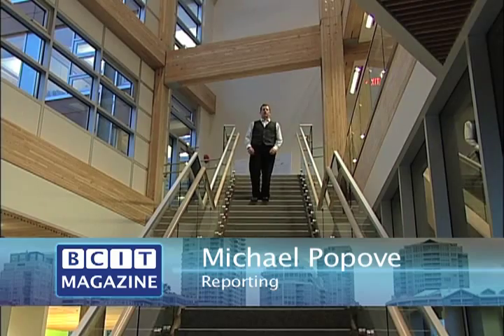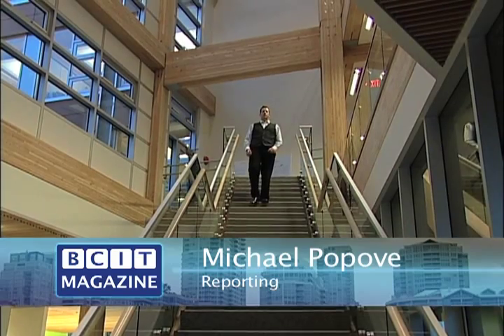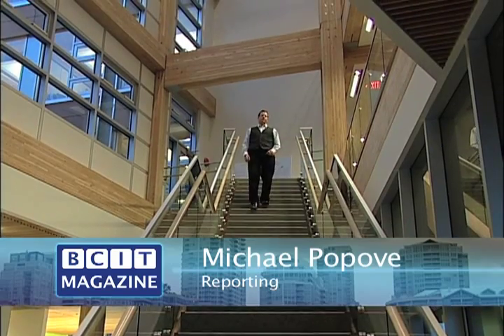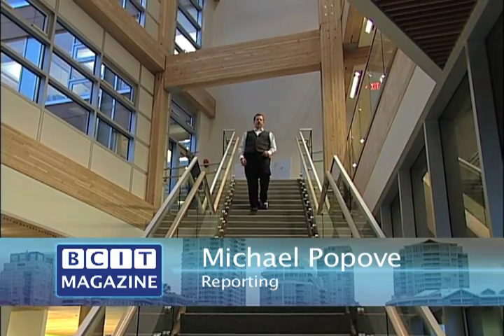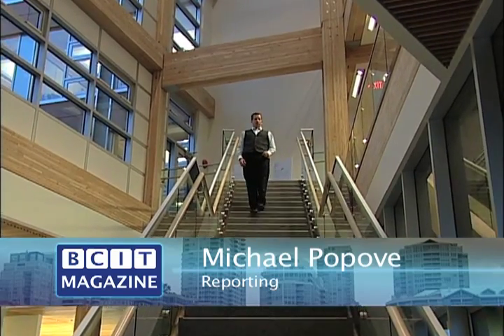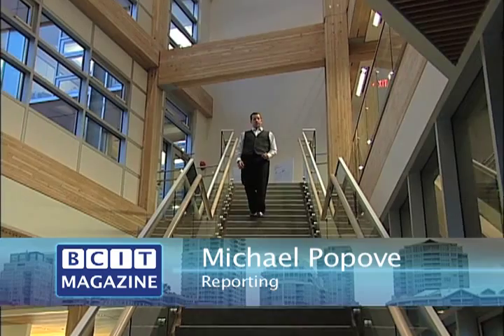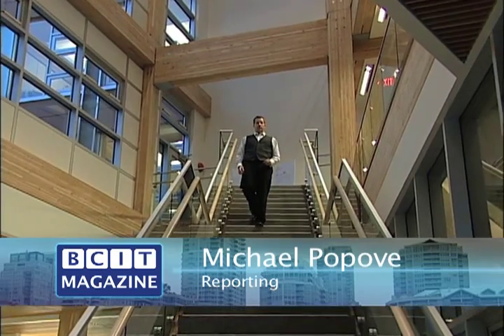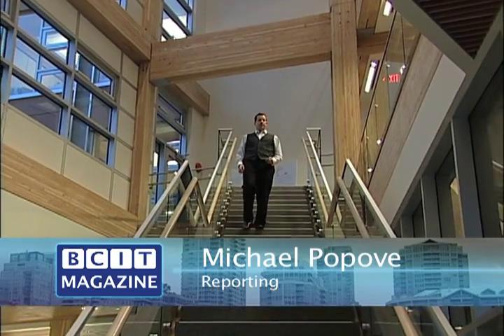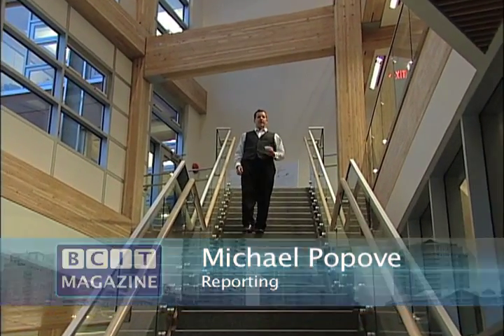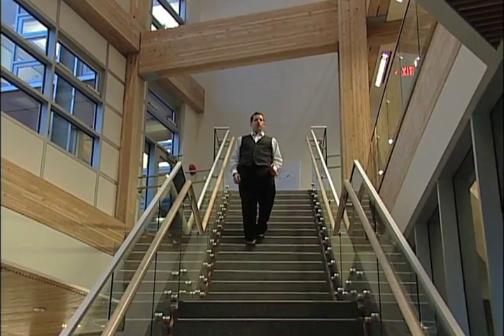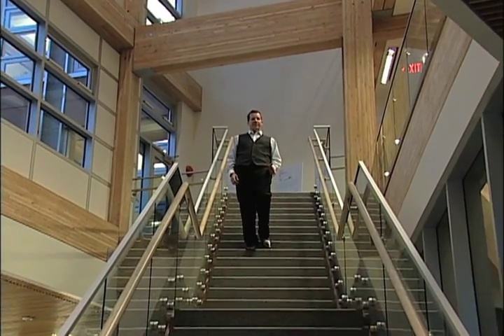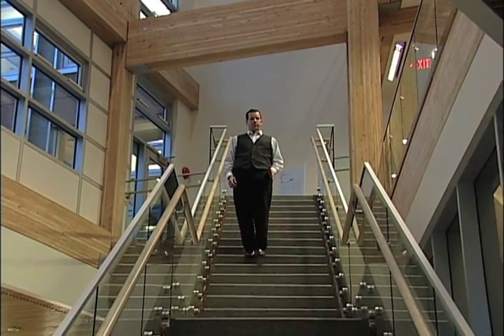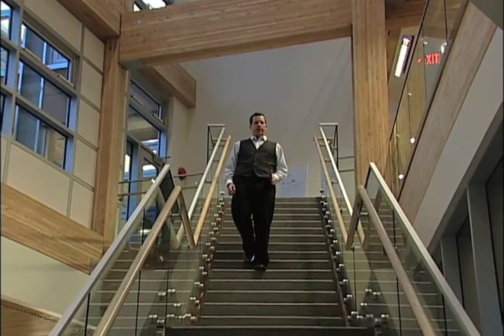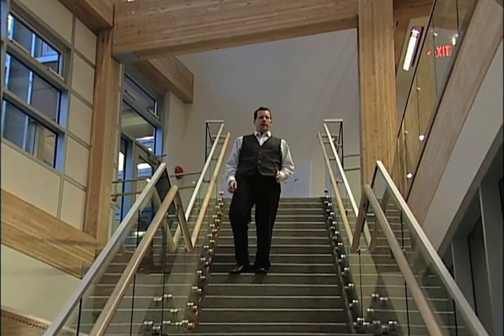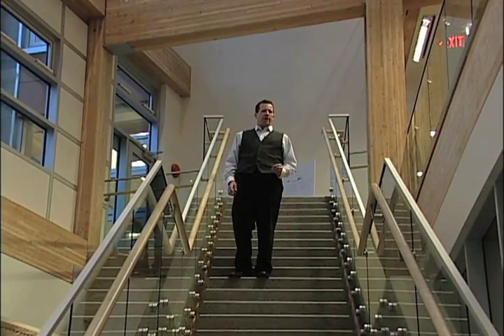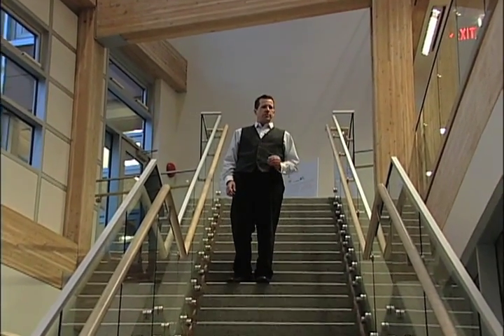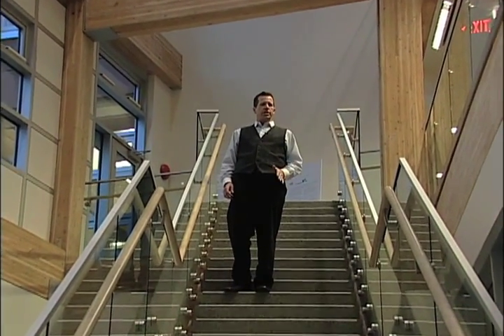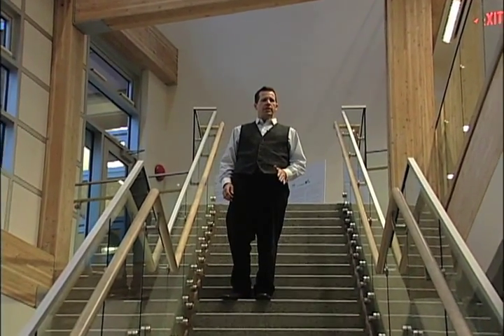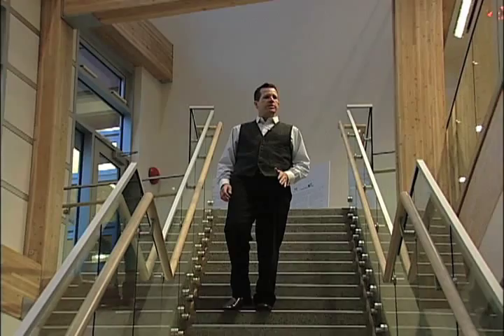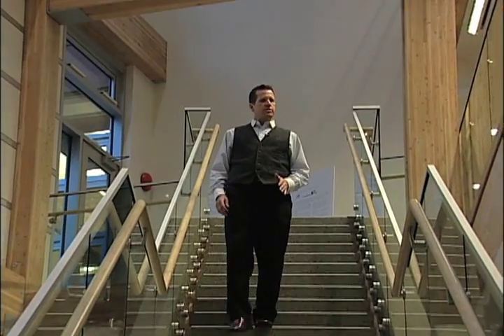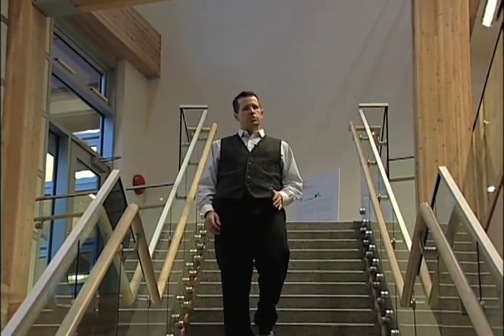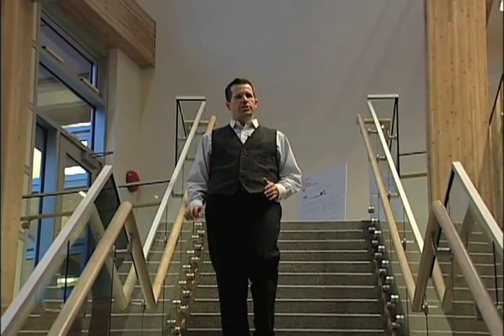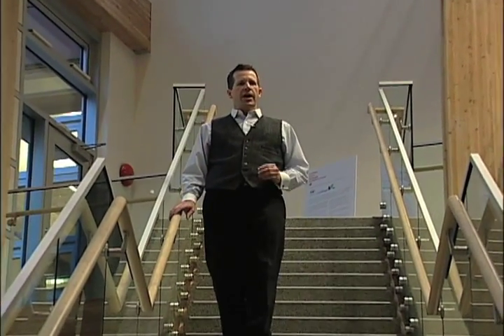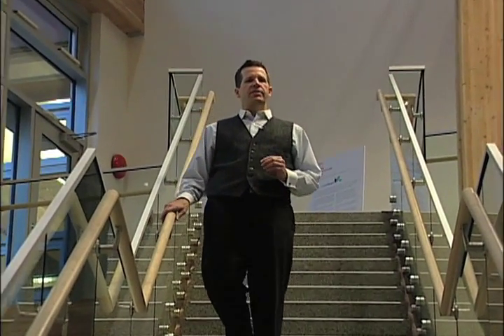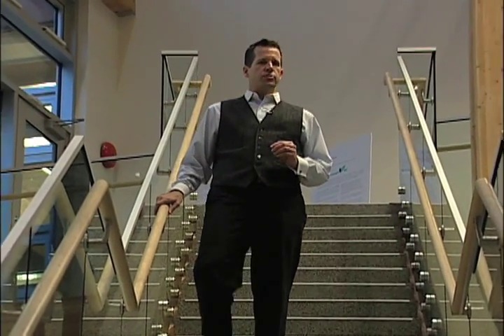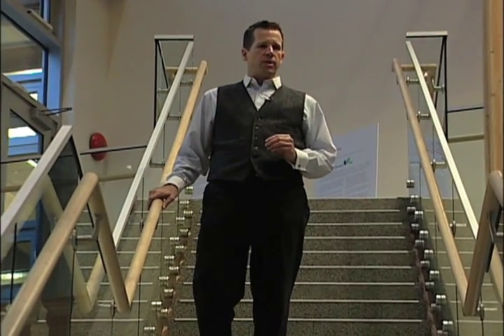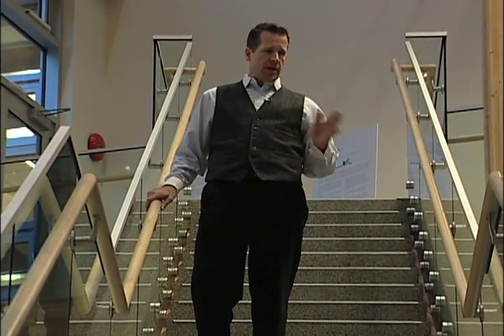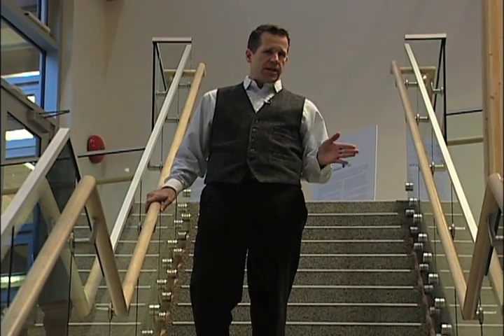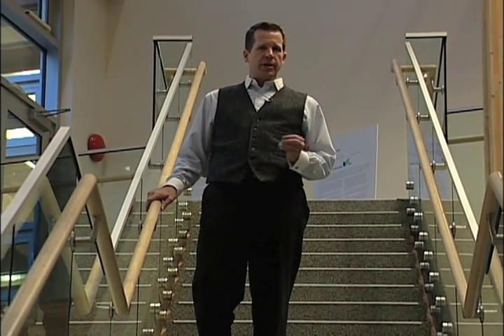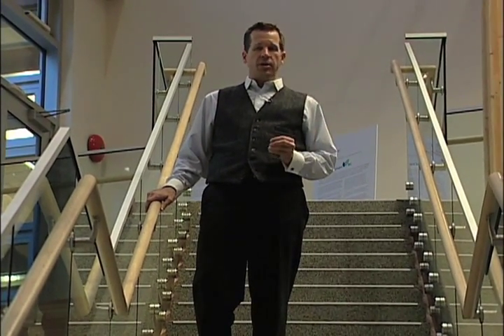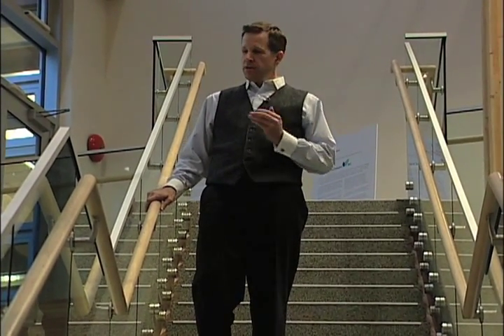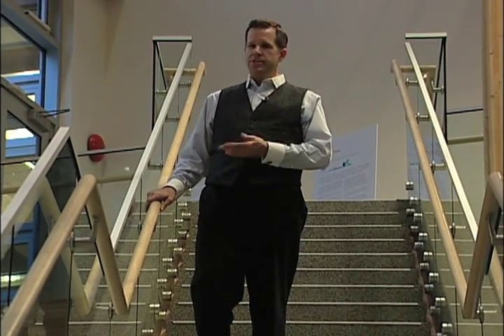The CERS building here at the University of British Columbia is a state-of-the-art living laboratory. It creates its own energy, it treats its own sewage, and it even converts rainwater from the outside into drinking water on the inside.